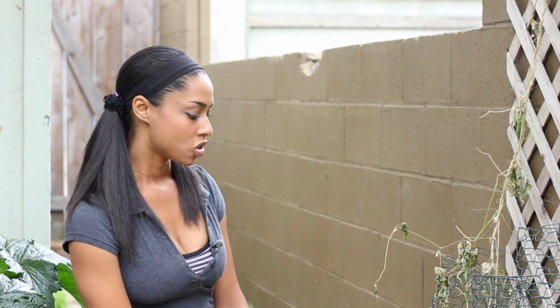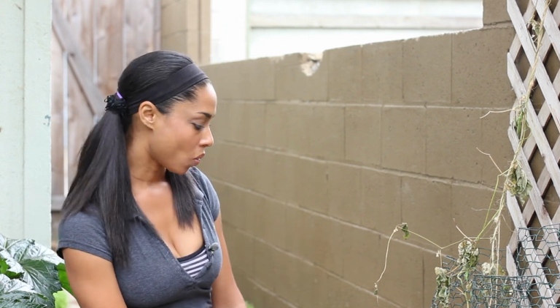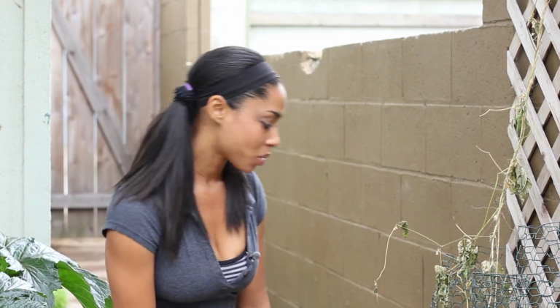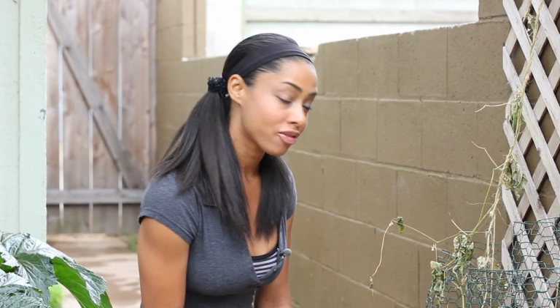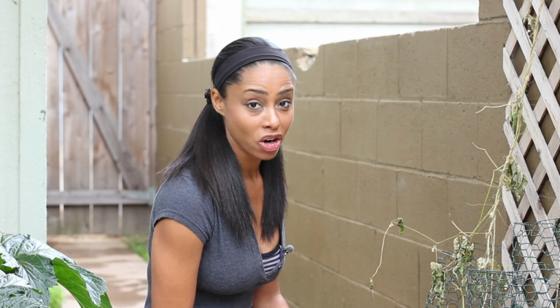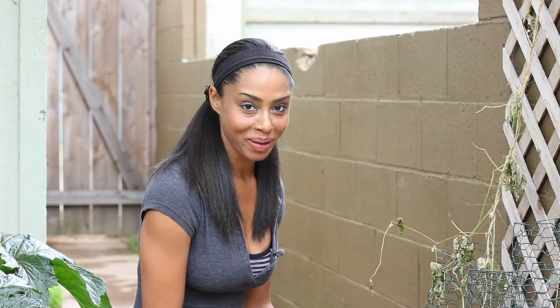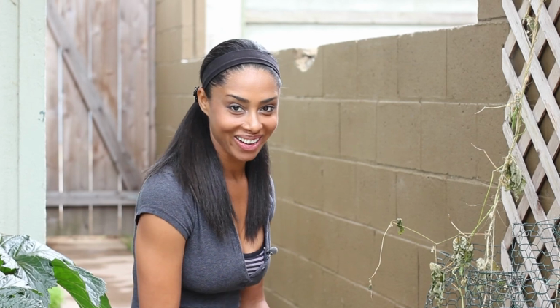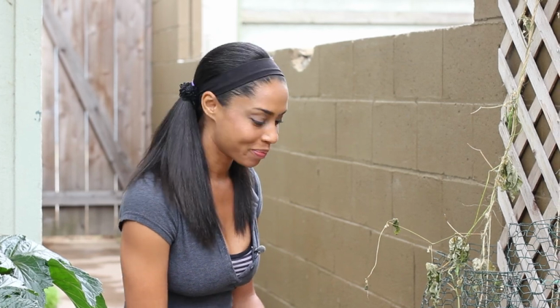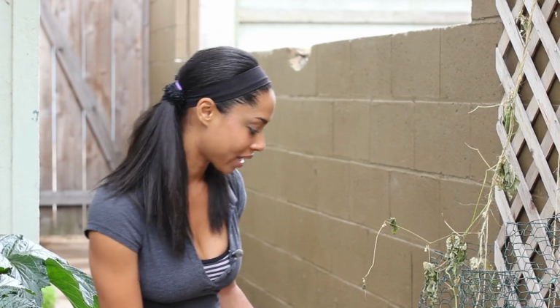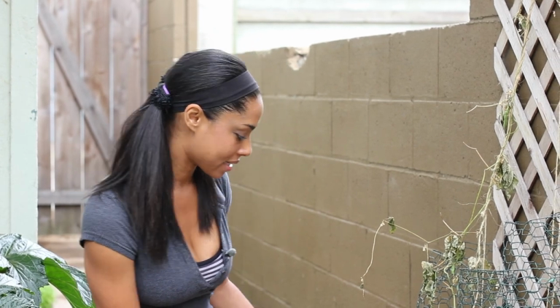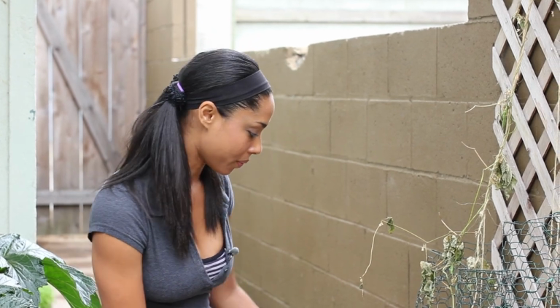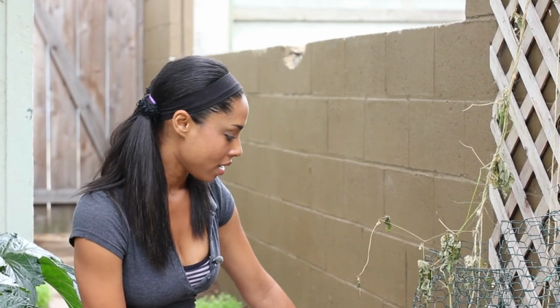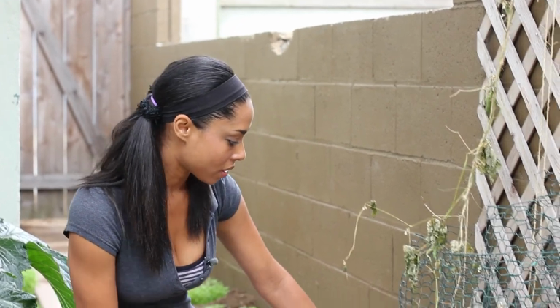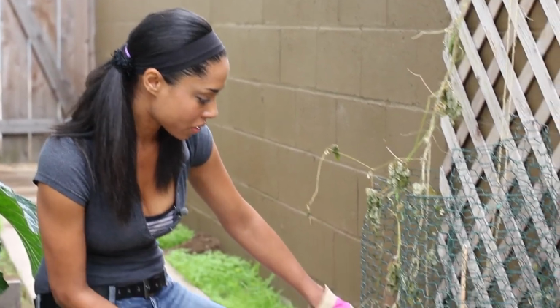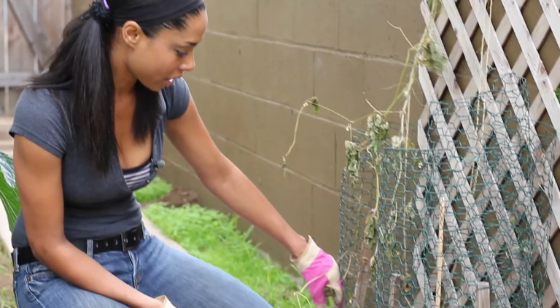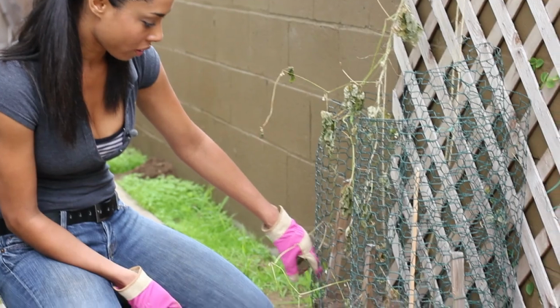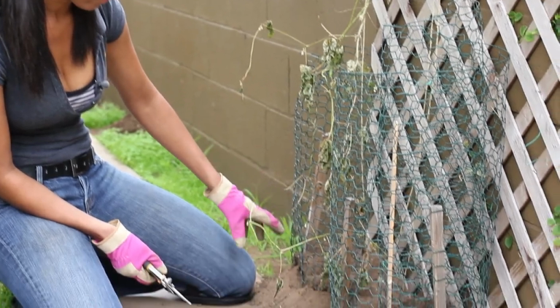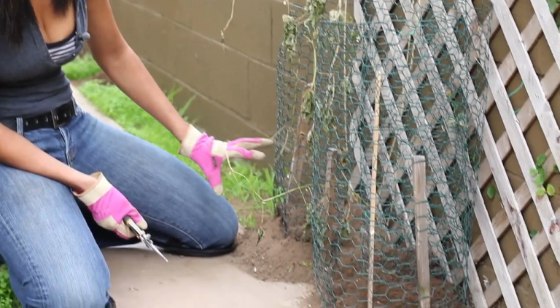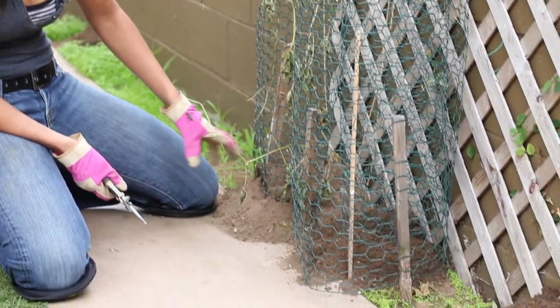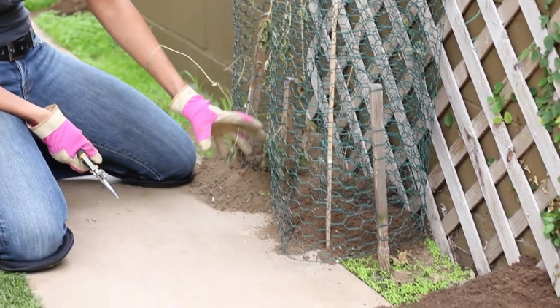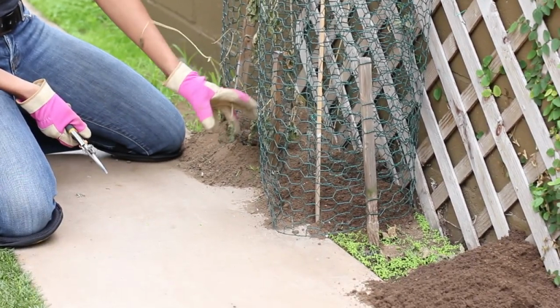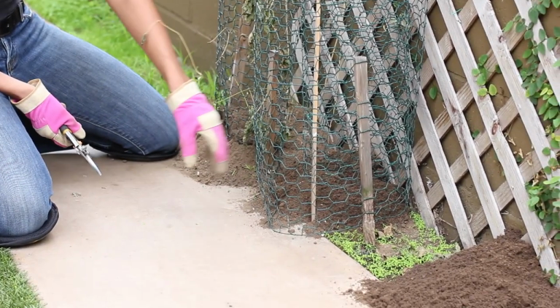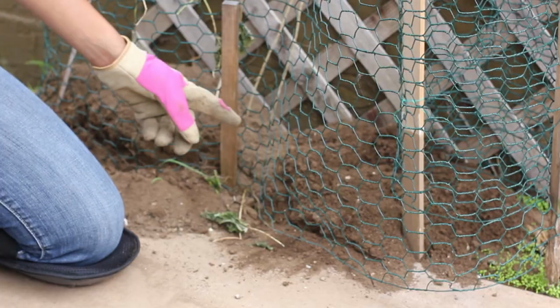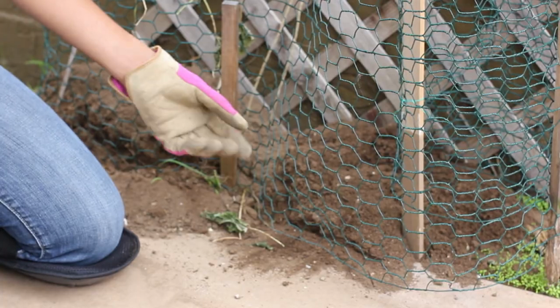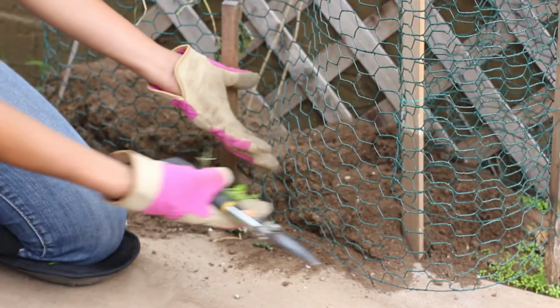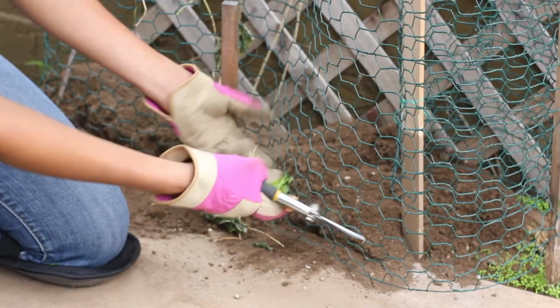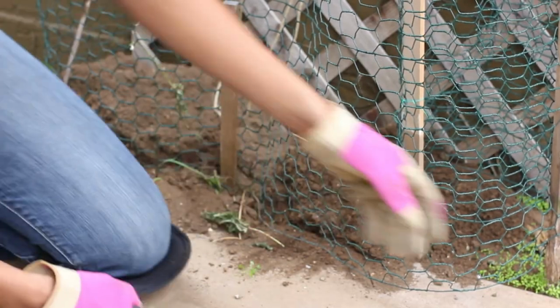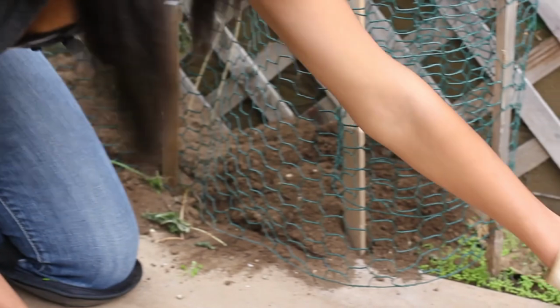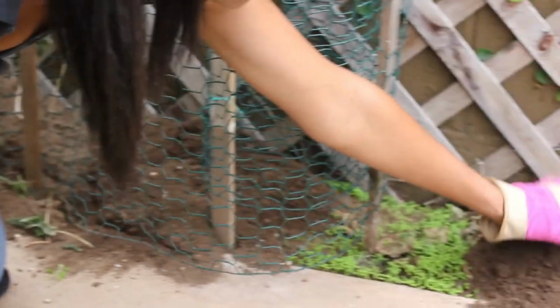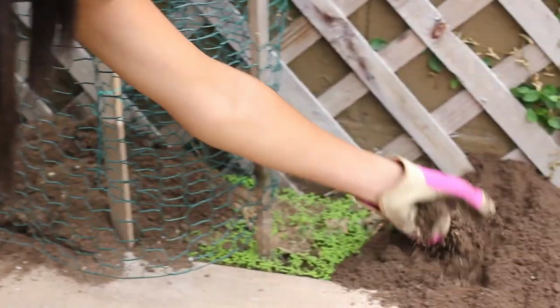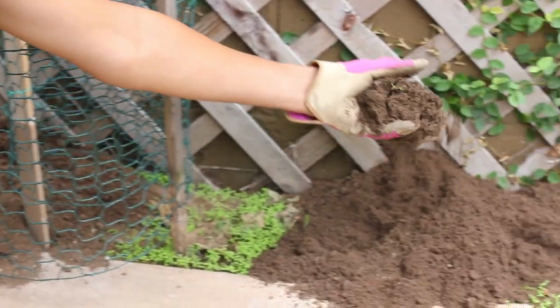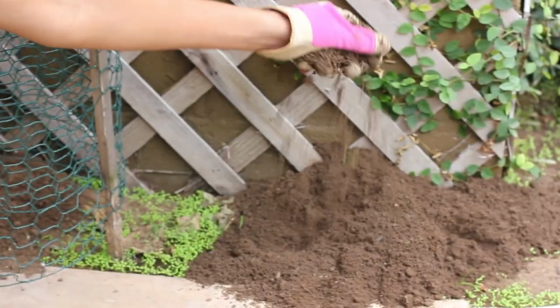I actually have fresh gopher mounds here as a perfect example. You can tell there's a gopher in my garden by the fact that there are fresh mounds of dirt, almost as if I had placed them there. This was done last night, so as you can see there's fresh work here.